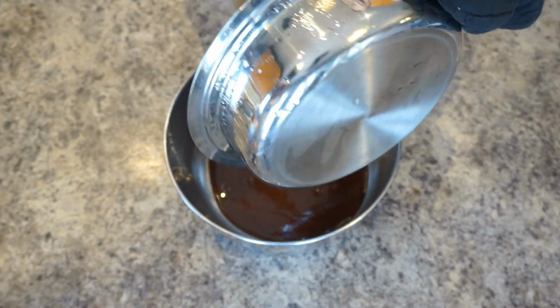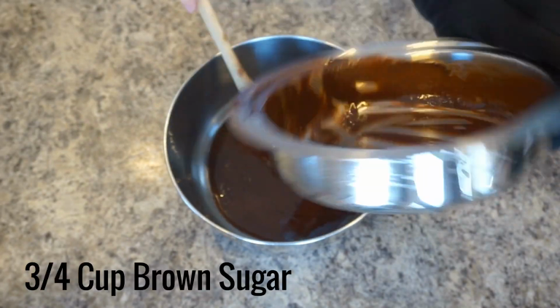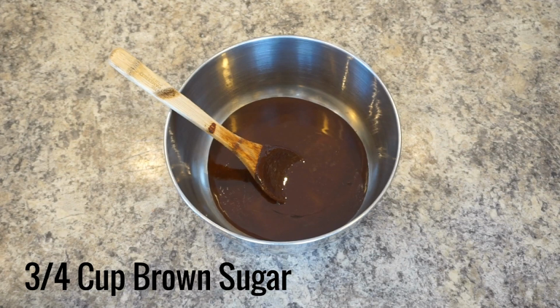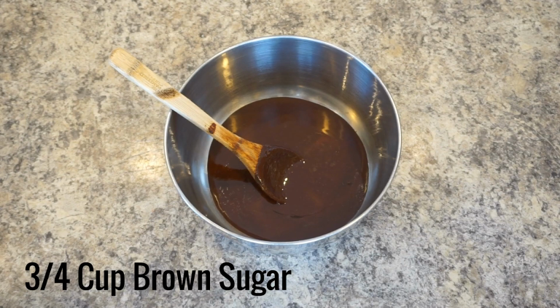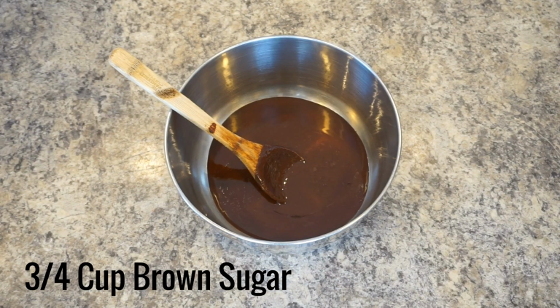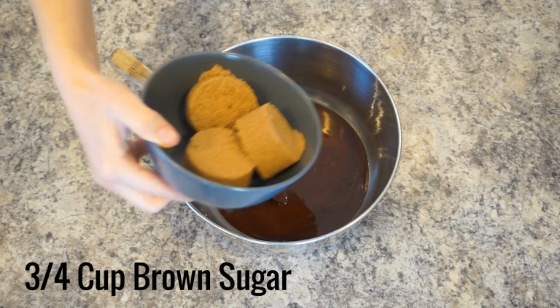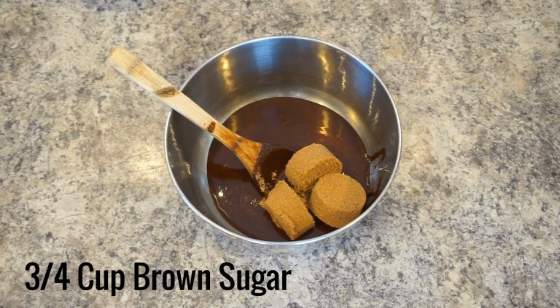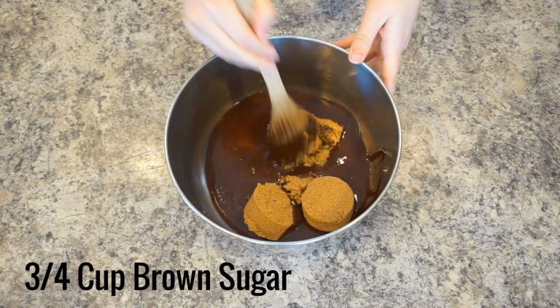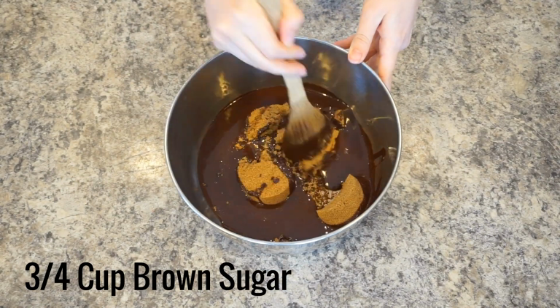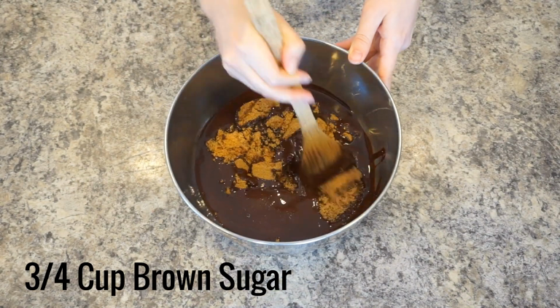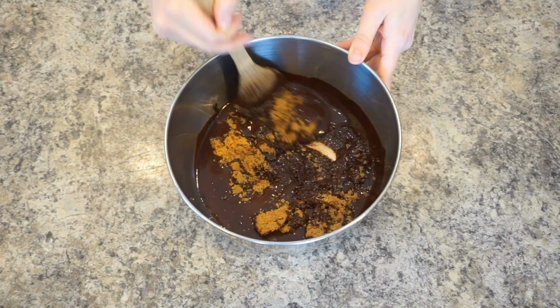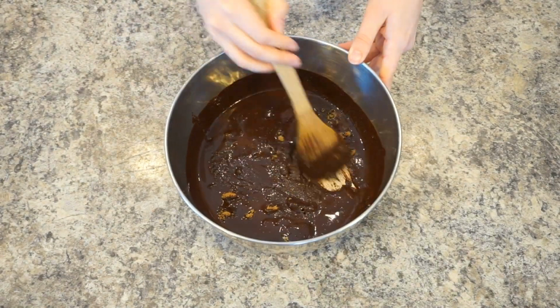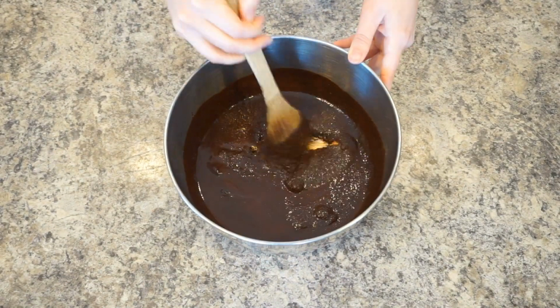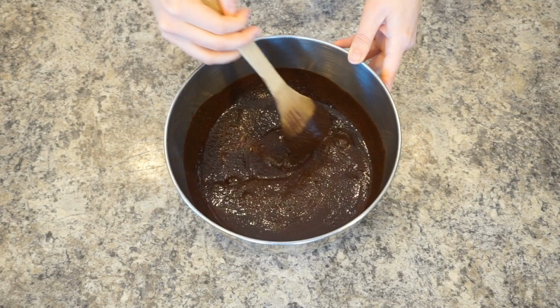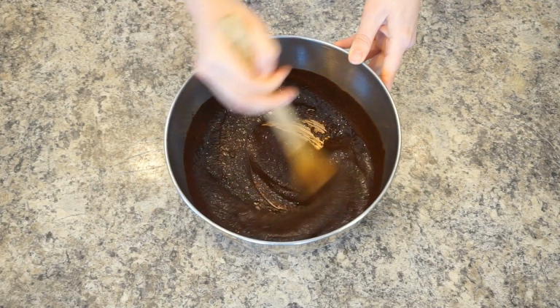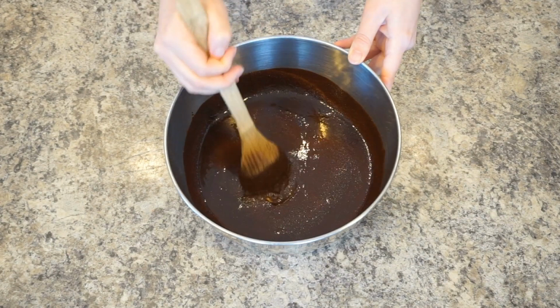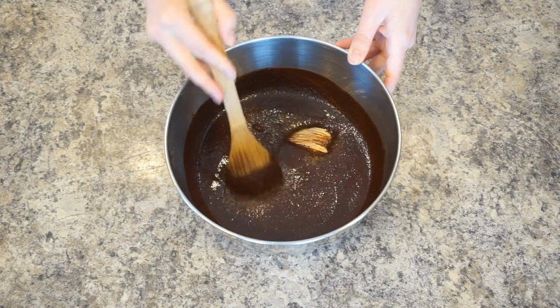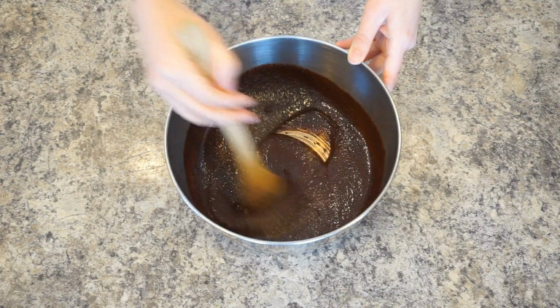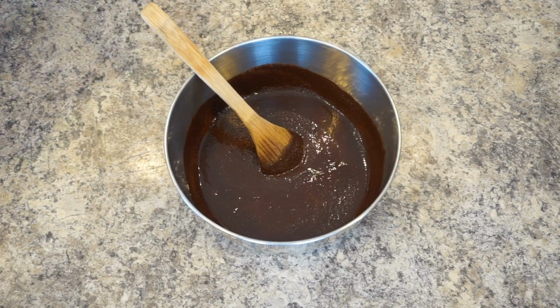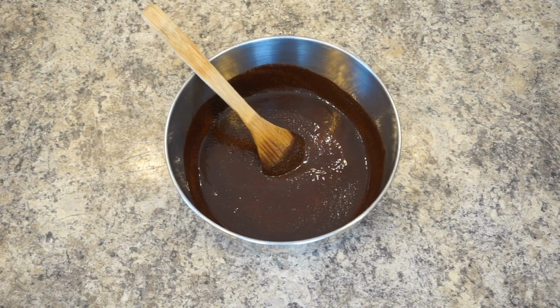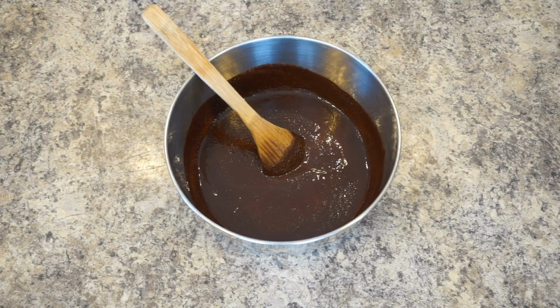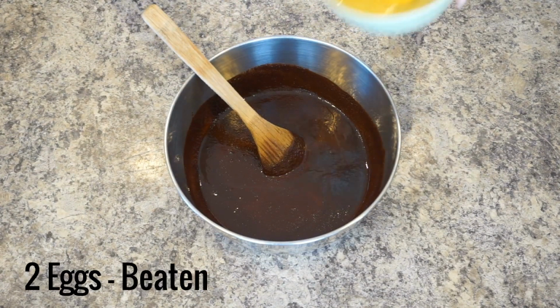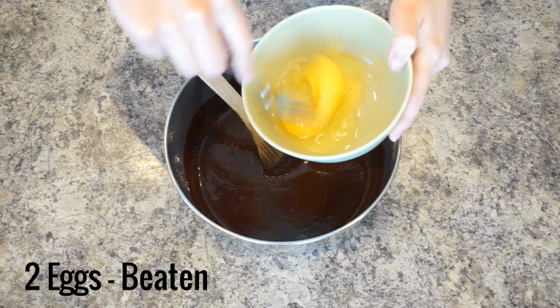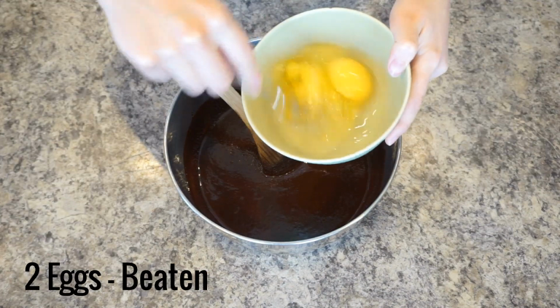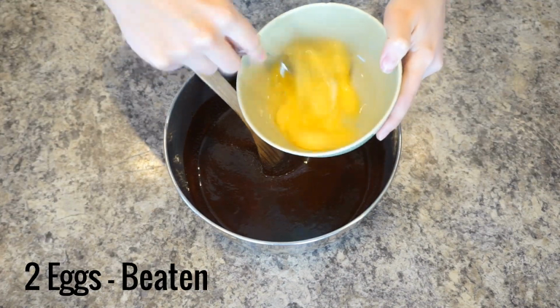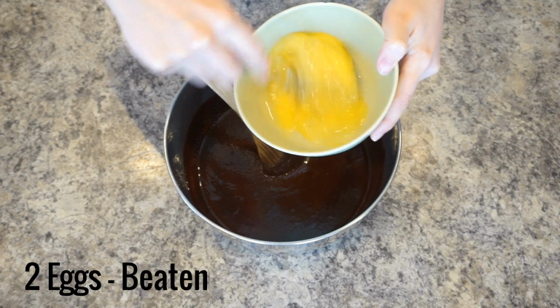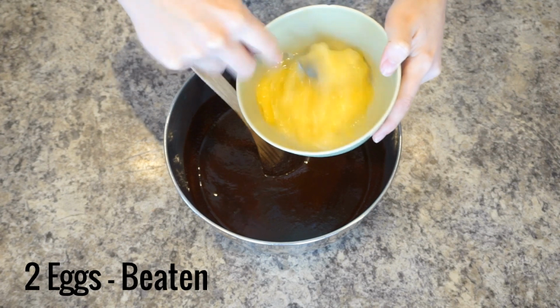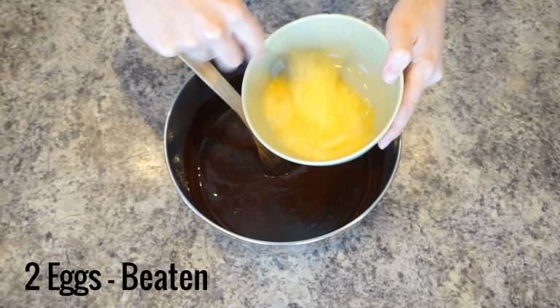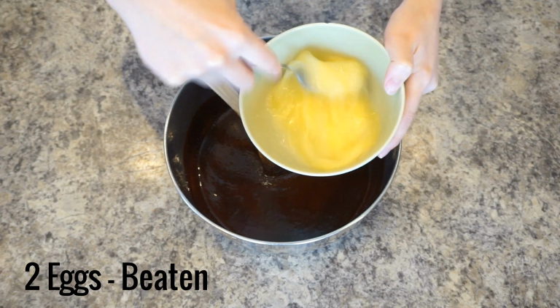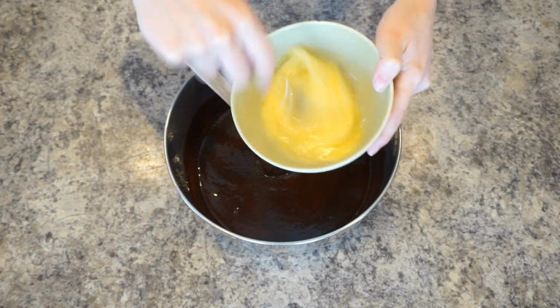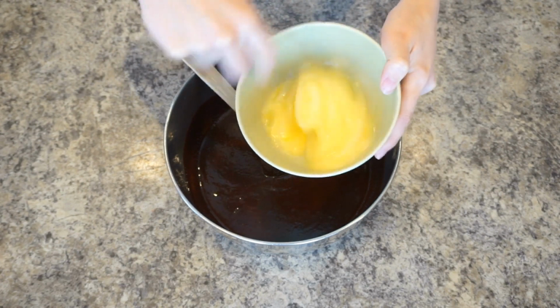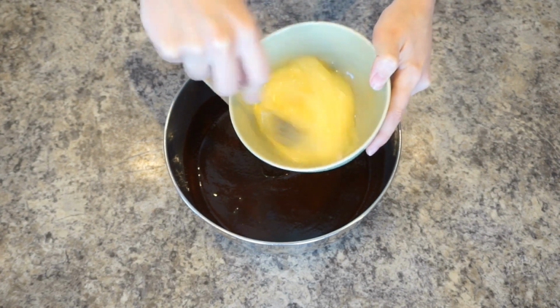Pour the chocolate into a separate bowl and mix in ¾ cup of brown sugar. Add 2 beaten eggs to the mixture, a little bit at a time.